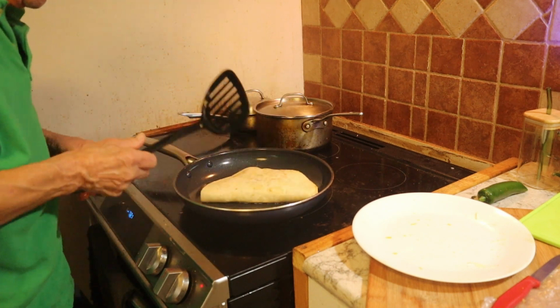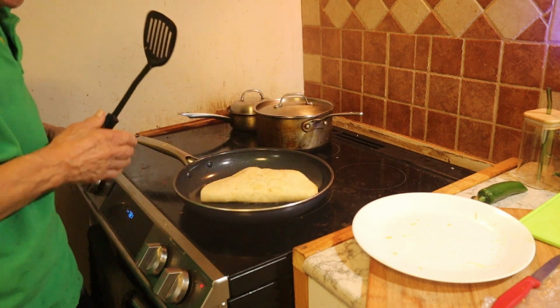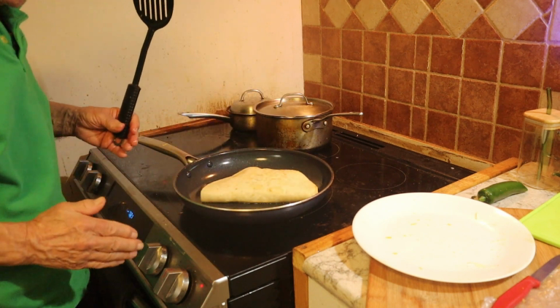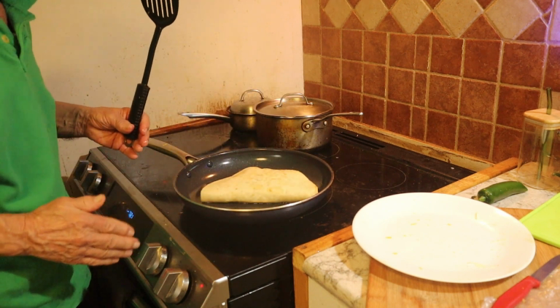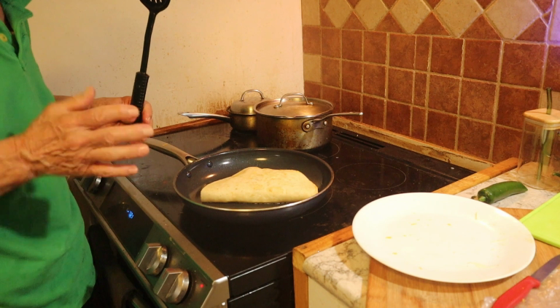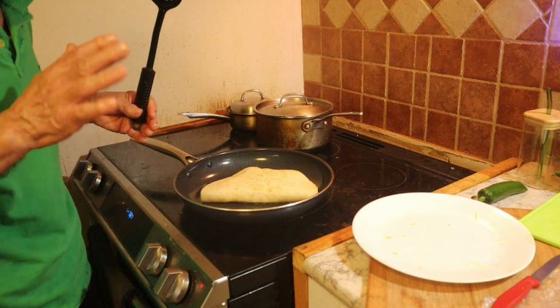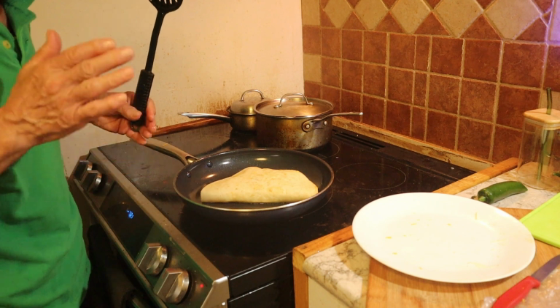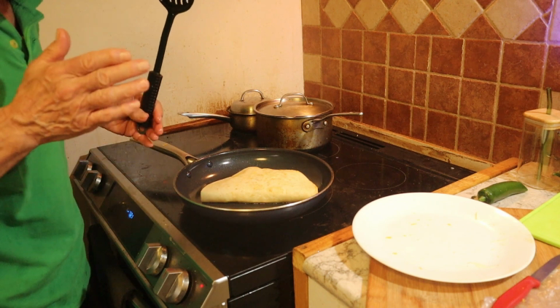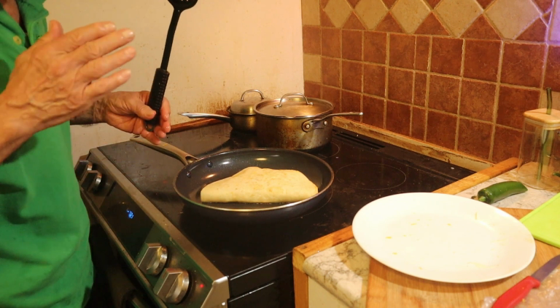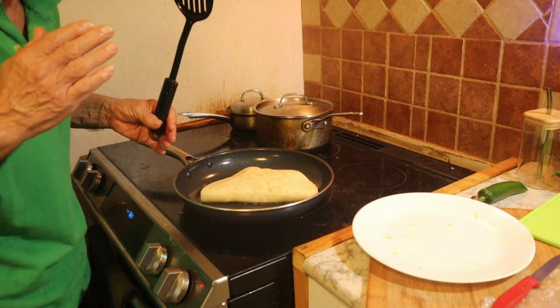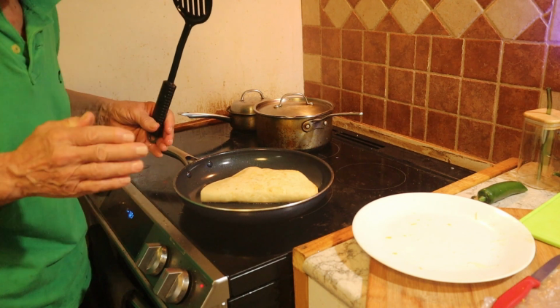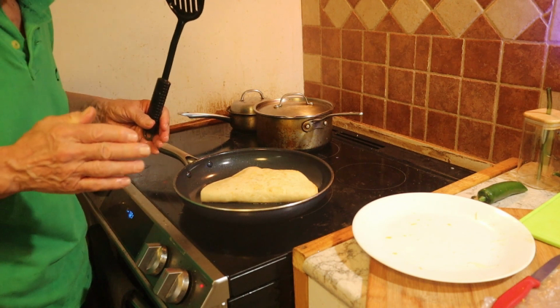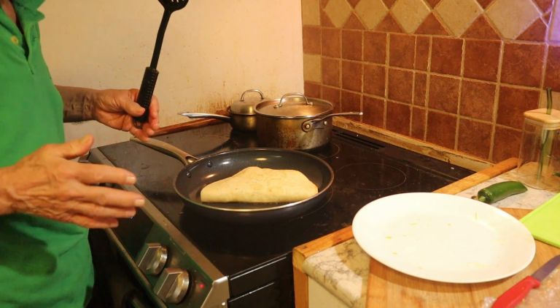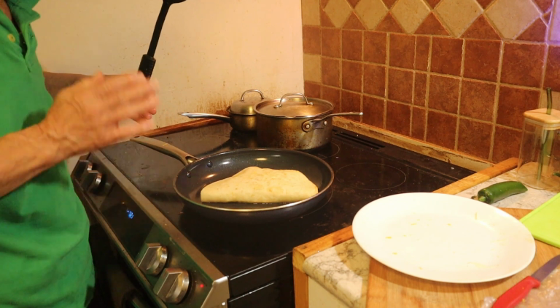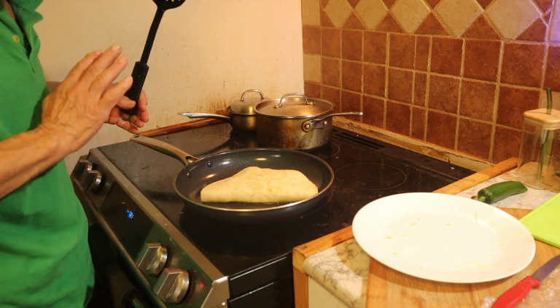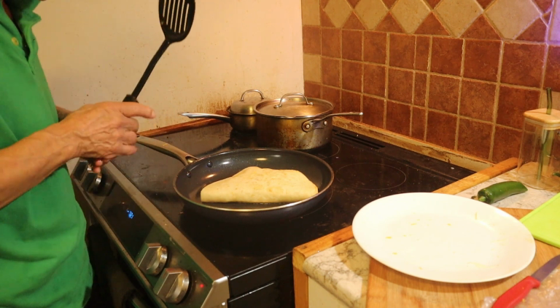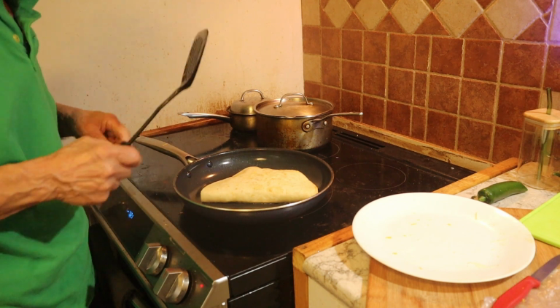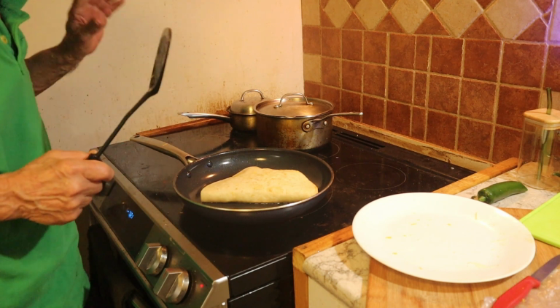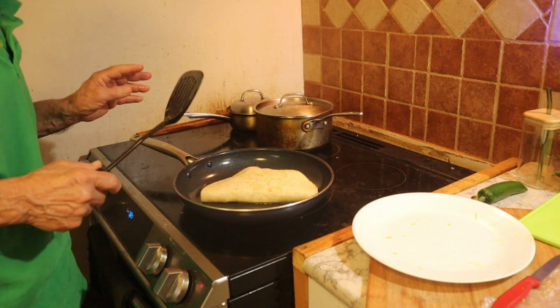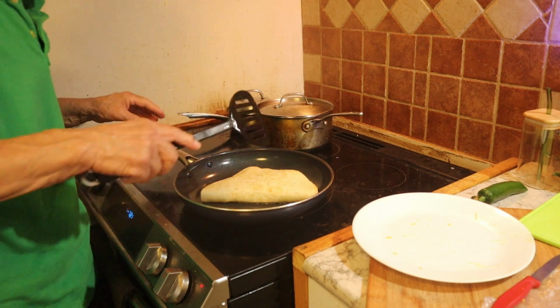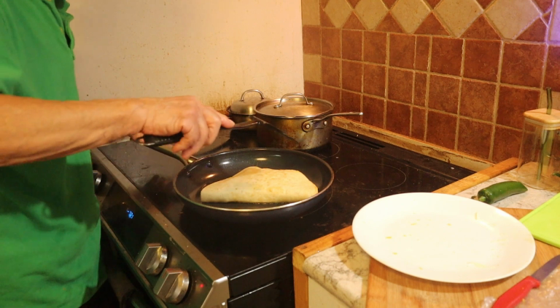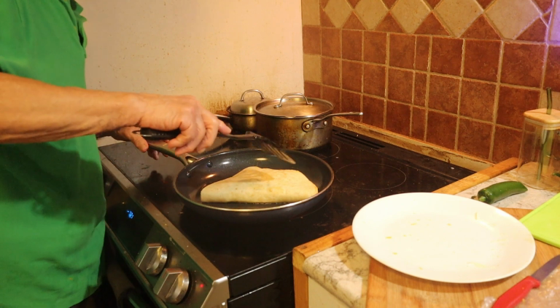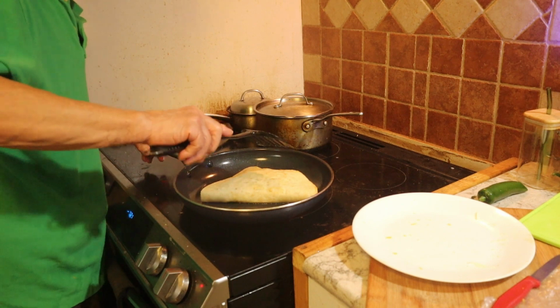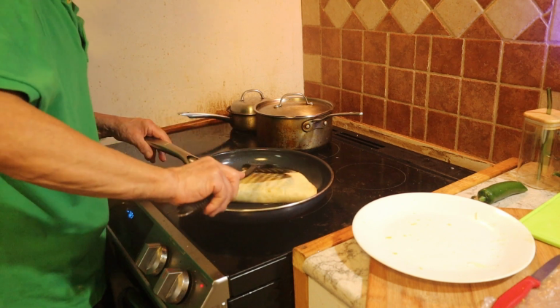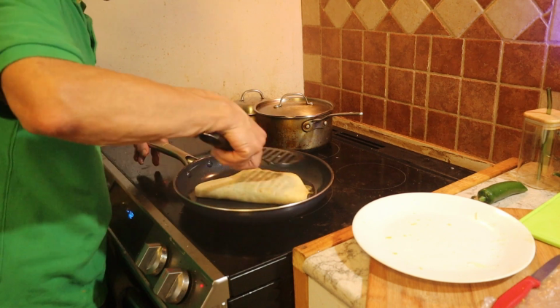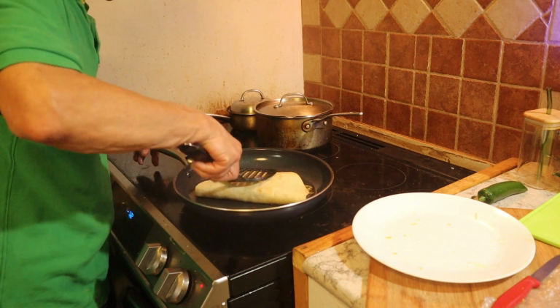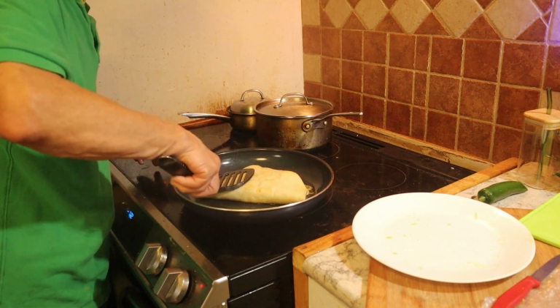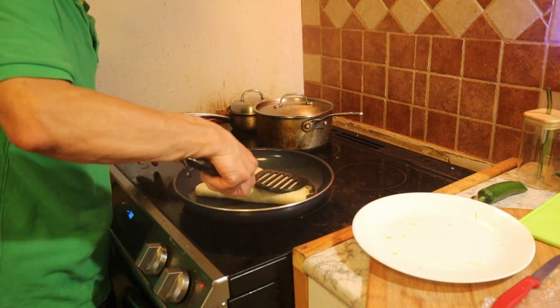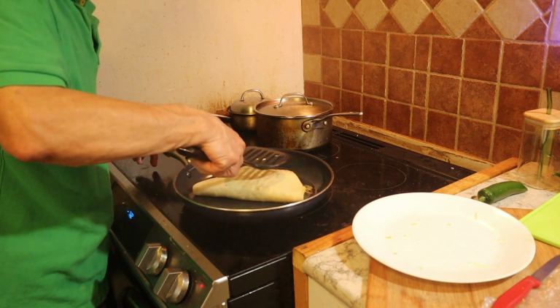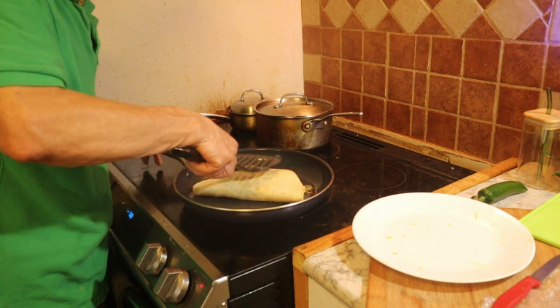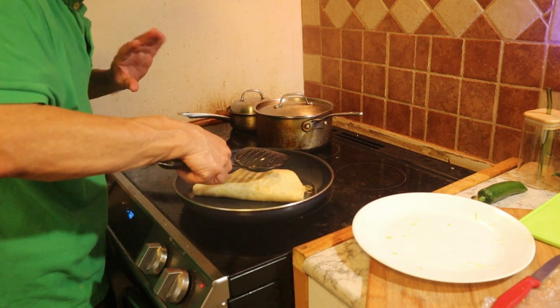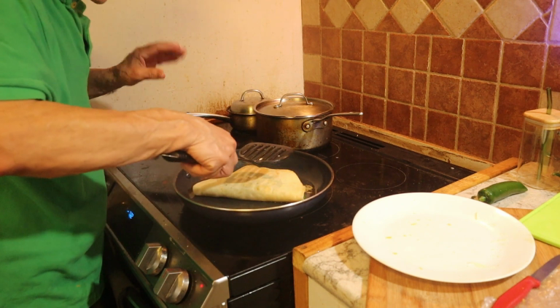I have the heat at about medium low. Not too high because the tortilla might burn. You want the tortilla to toast nicely.